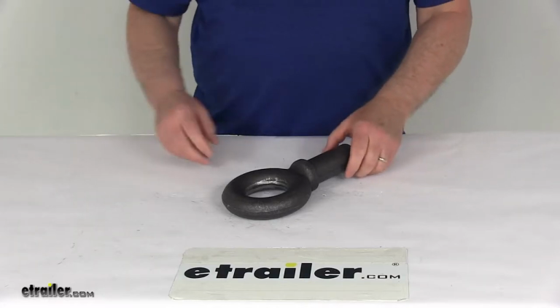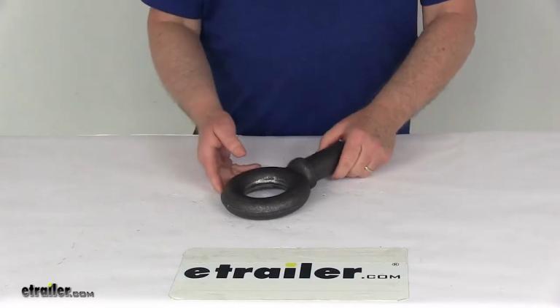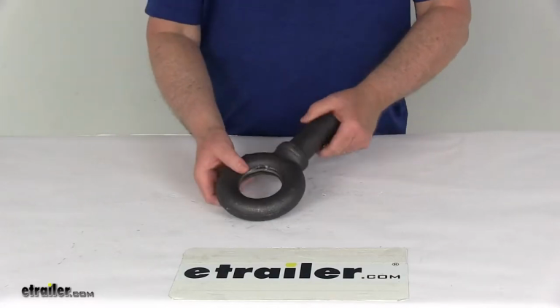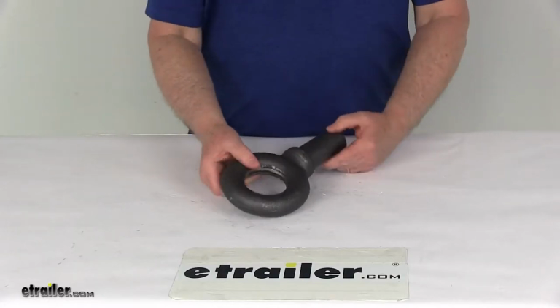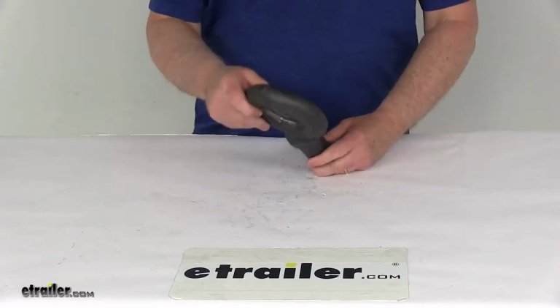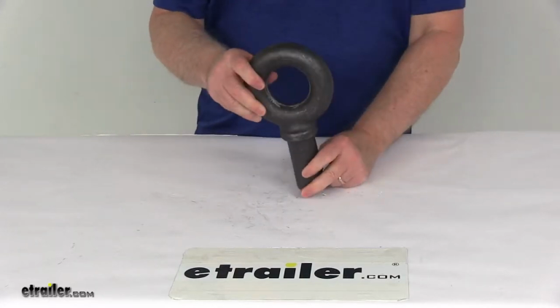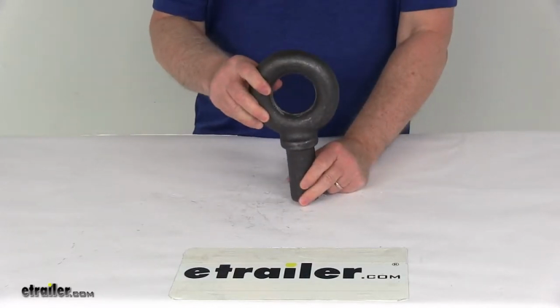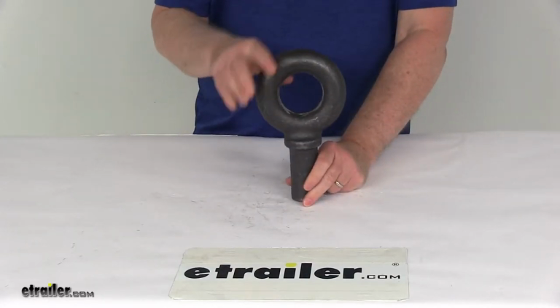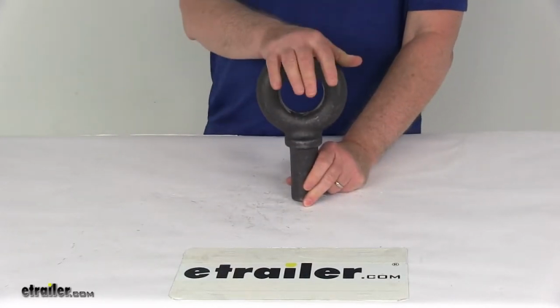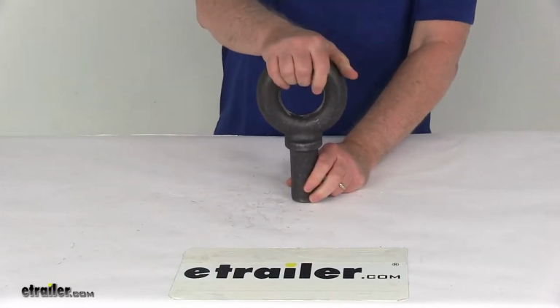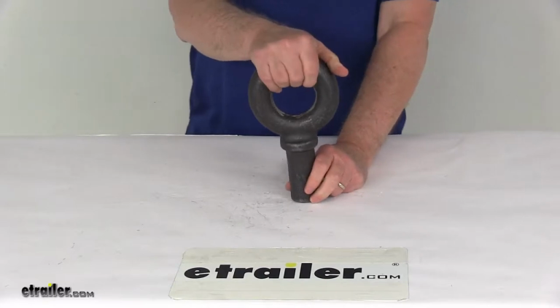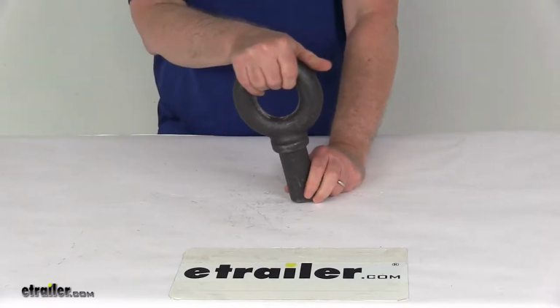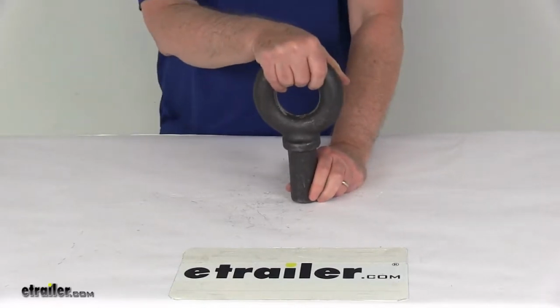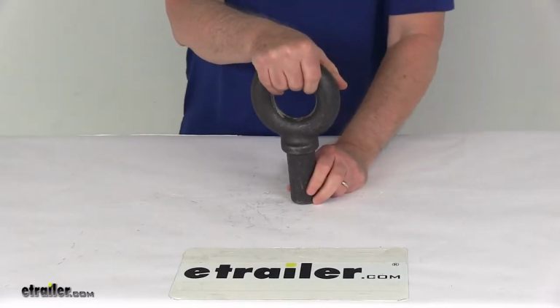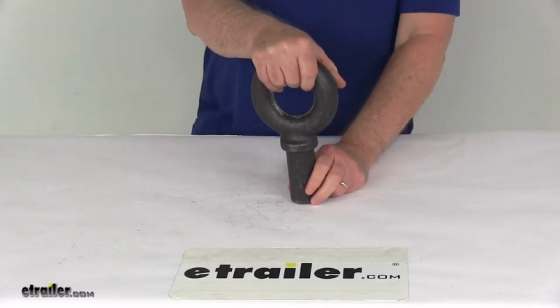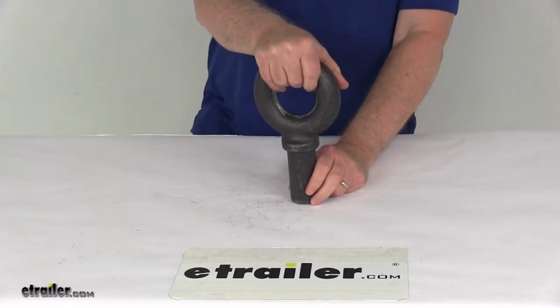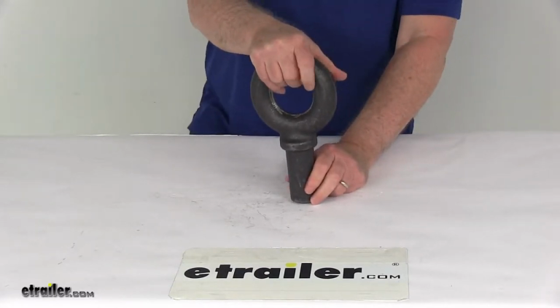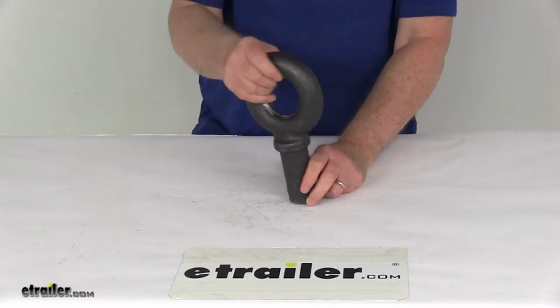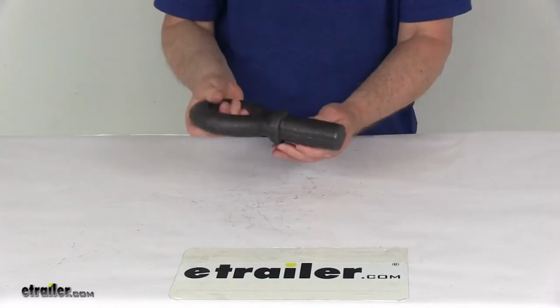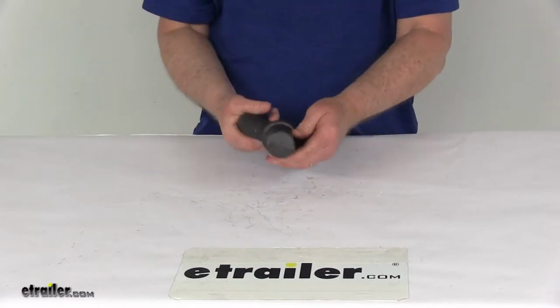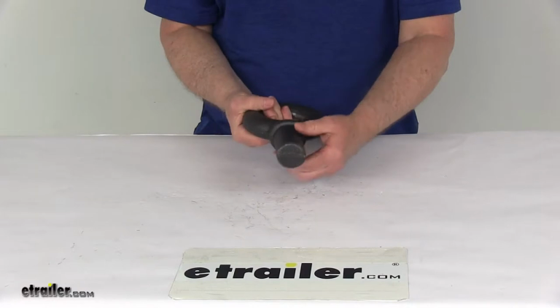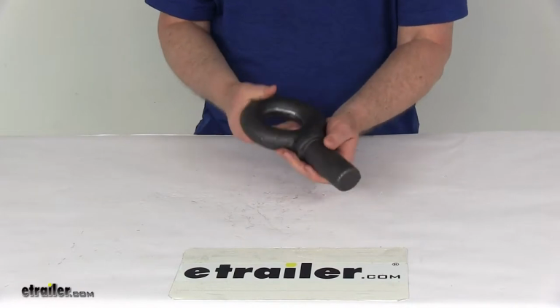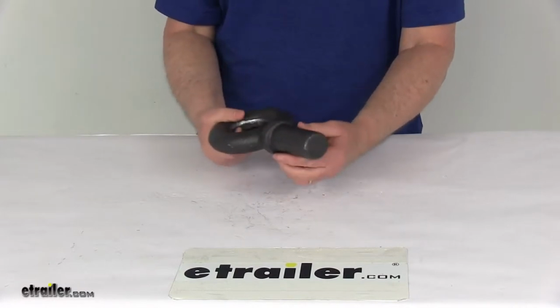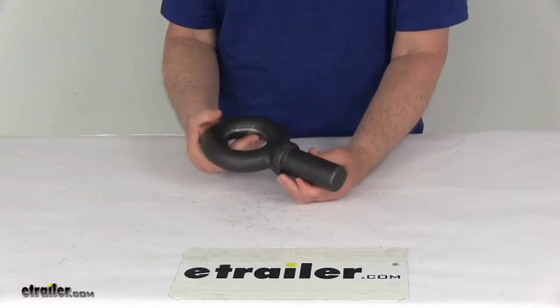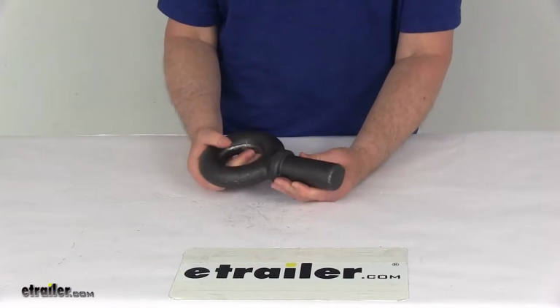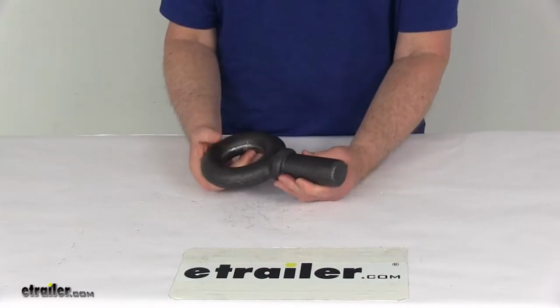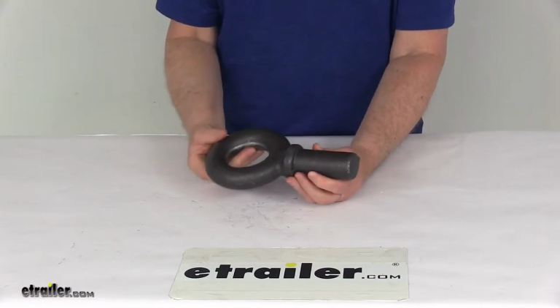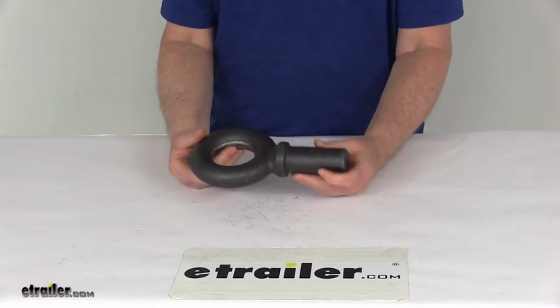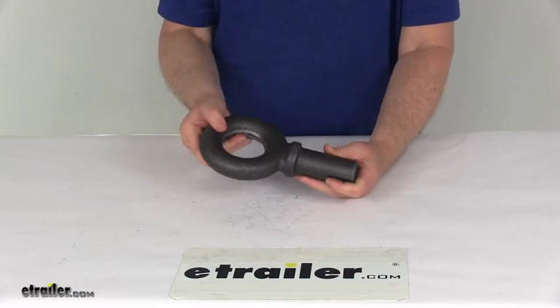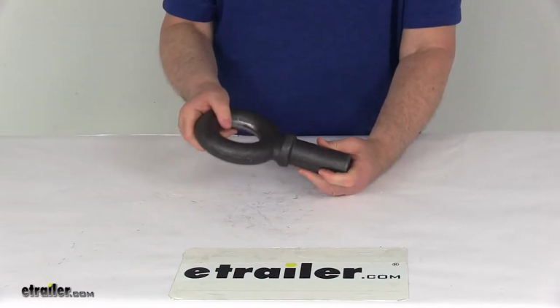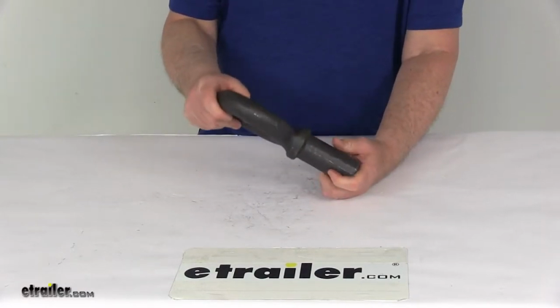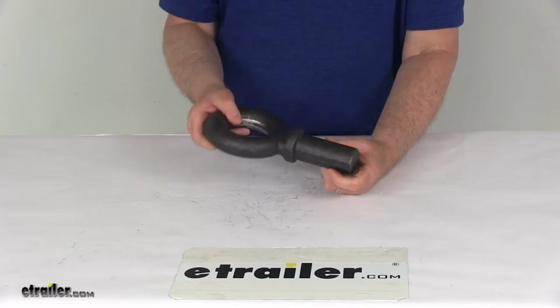Today we're going to take a look at the unthreaded eye bolt. This unthreaded eye bolt can serve a multitude of functional uses, such as a tie-down point for heavy-duty applications. The eye bolt itself is unthreaded but can be custom threaded to meet your needs. It is constructed of a strong drop-forged steel construction.